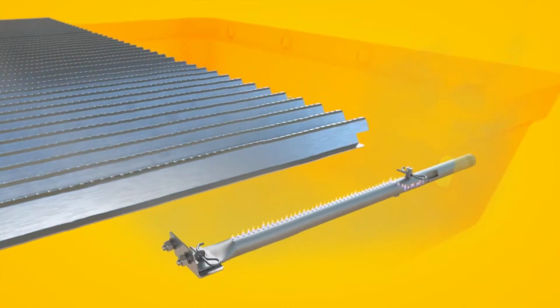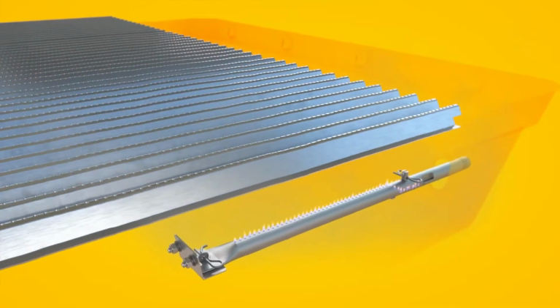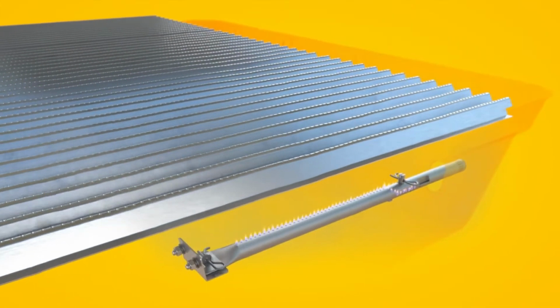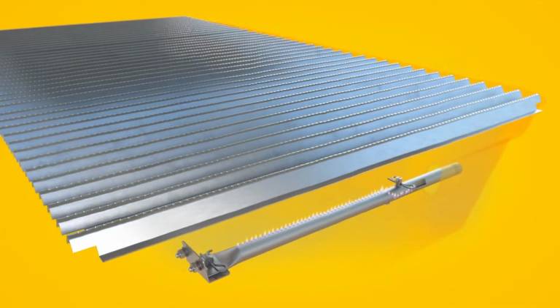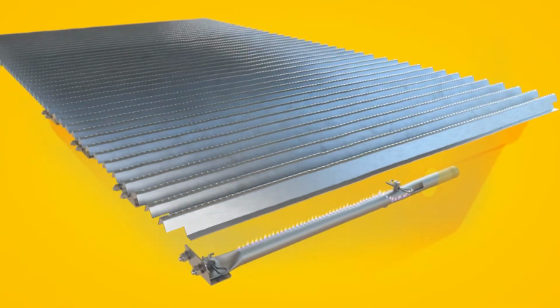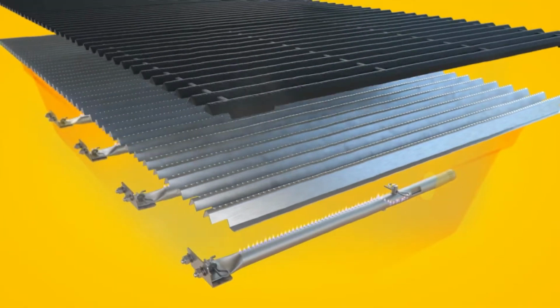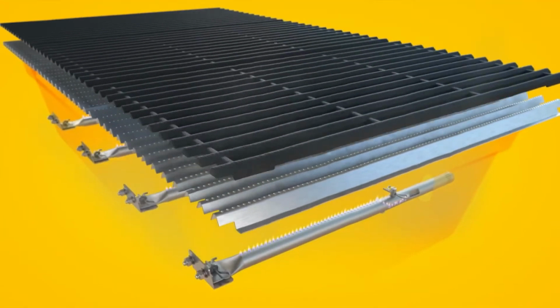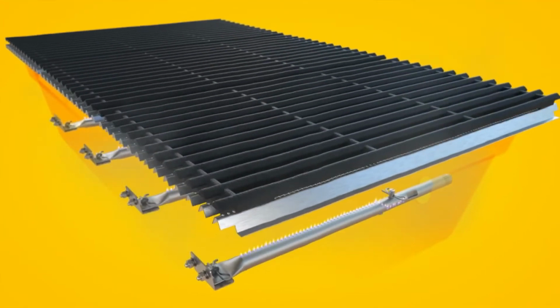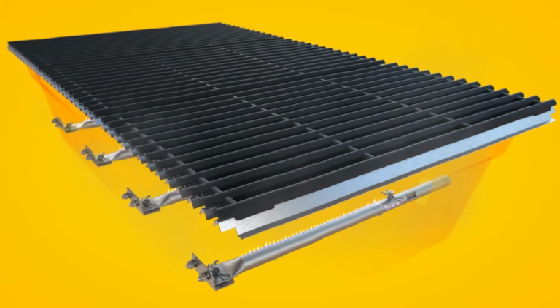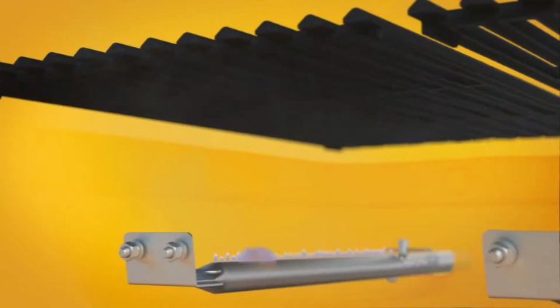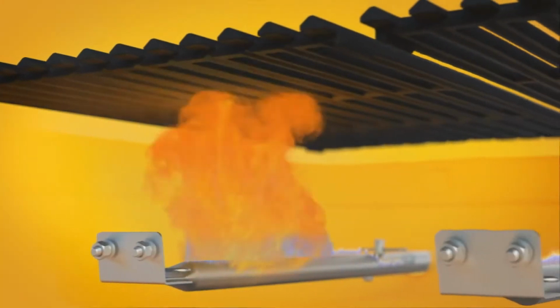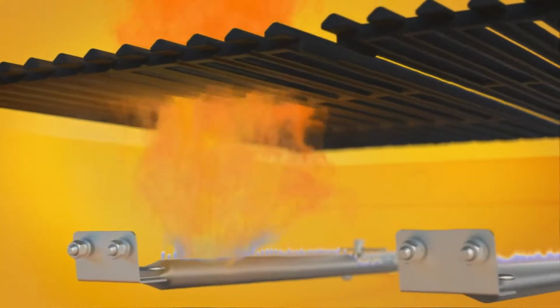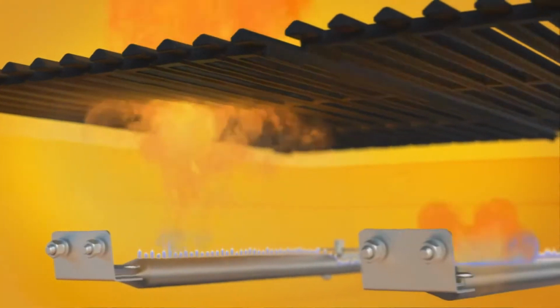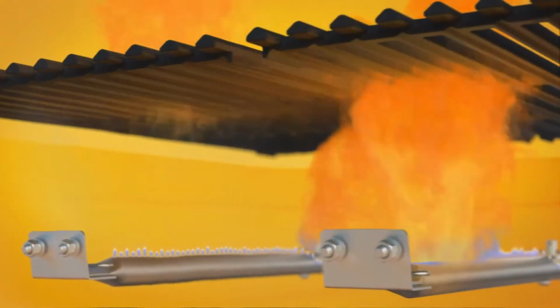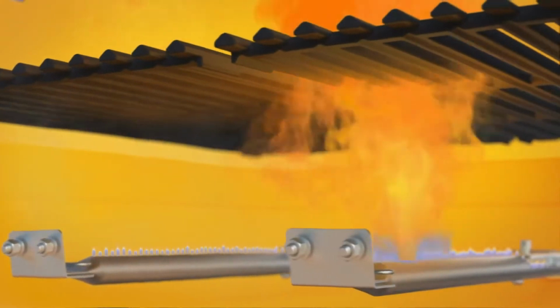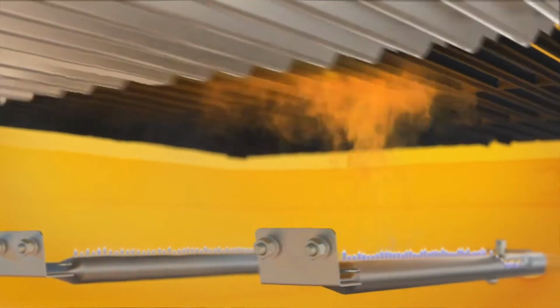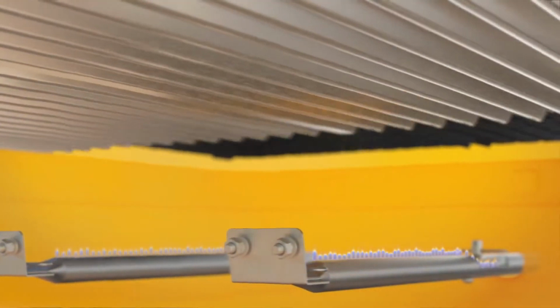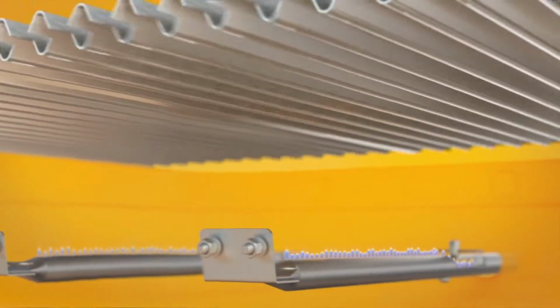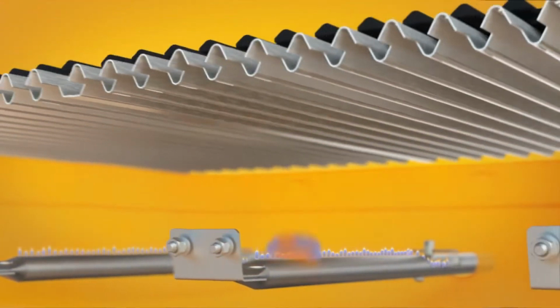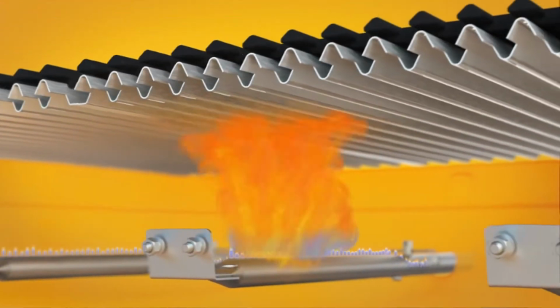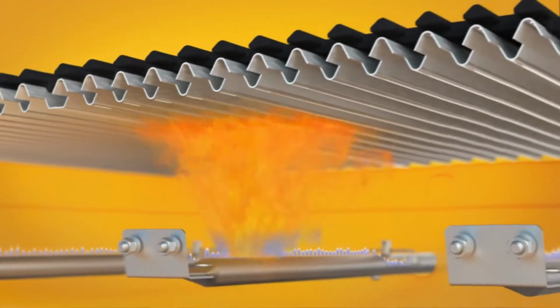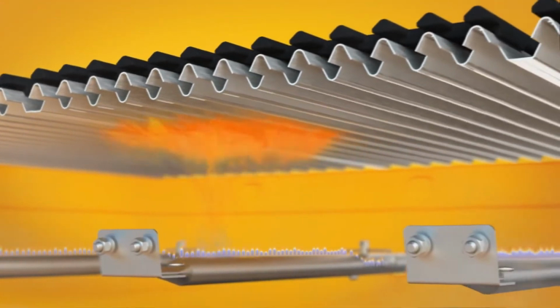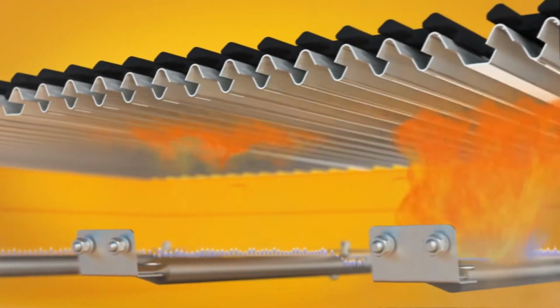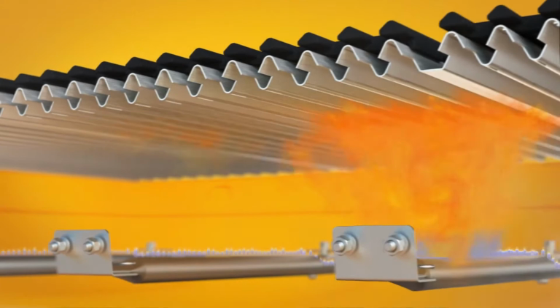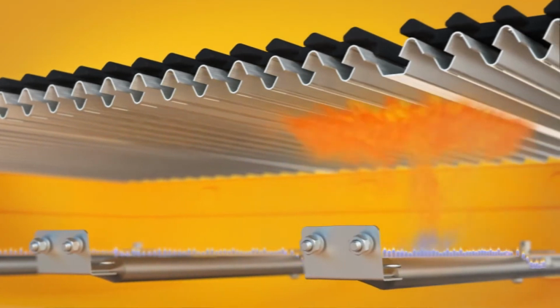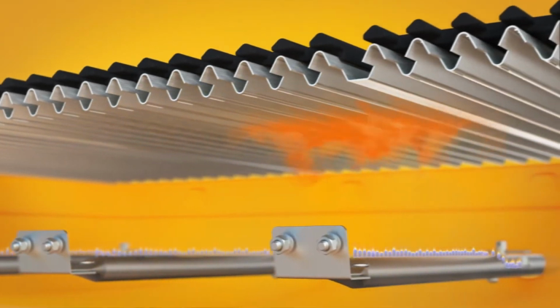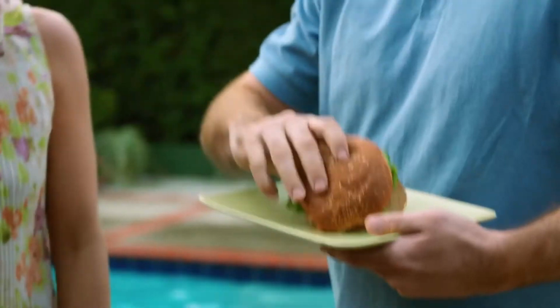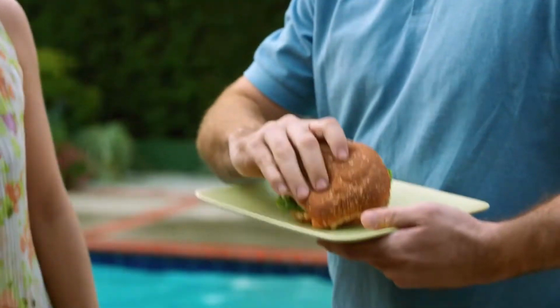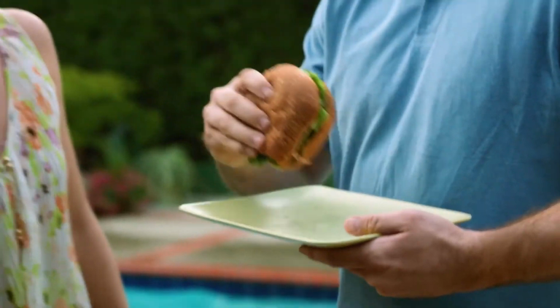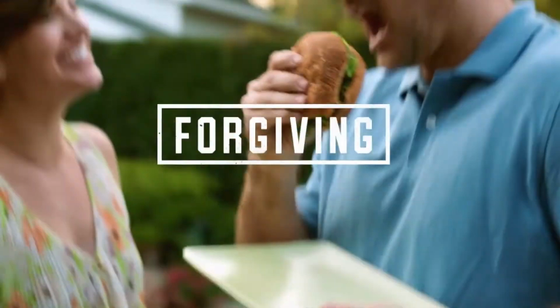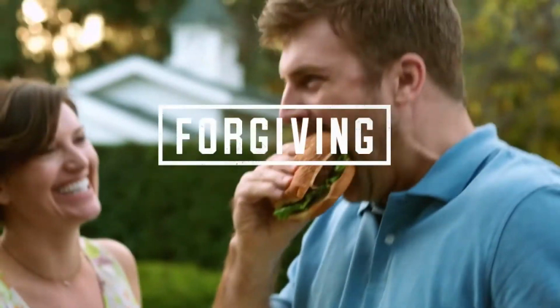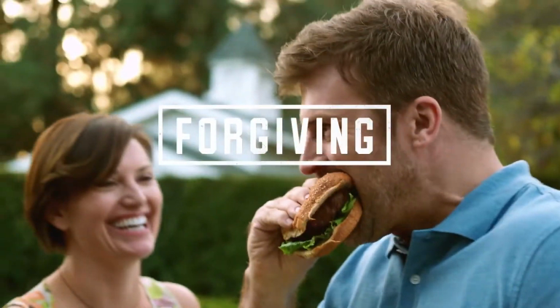Every True Infrared grill has an emitter plate that sits above the heat source. The emitter creates a barrier between your food and the flames, preventing flare-ups and averting cookout disasters. Now that's forgiving.